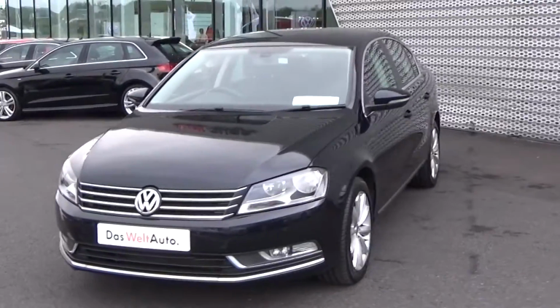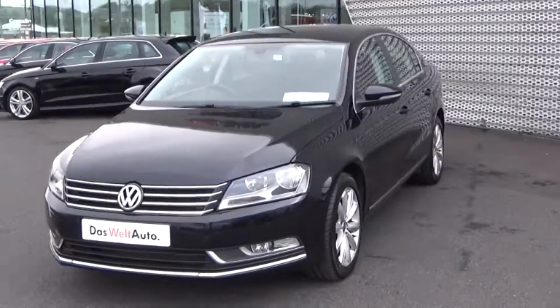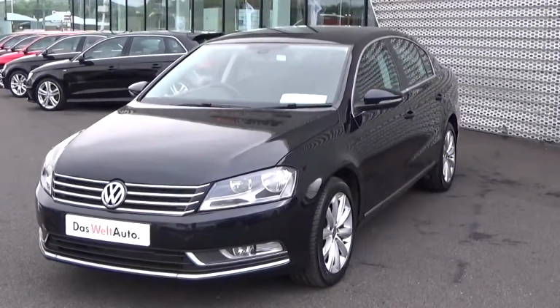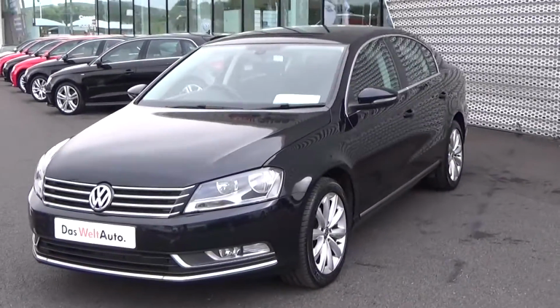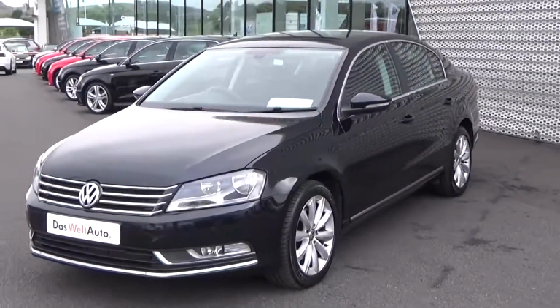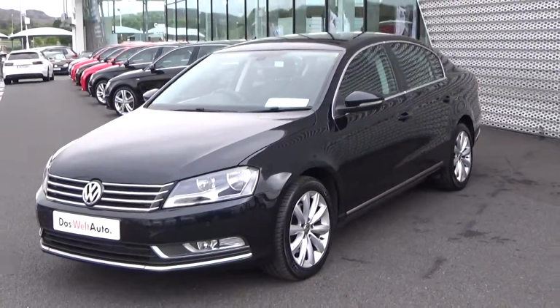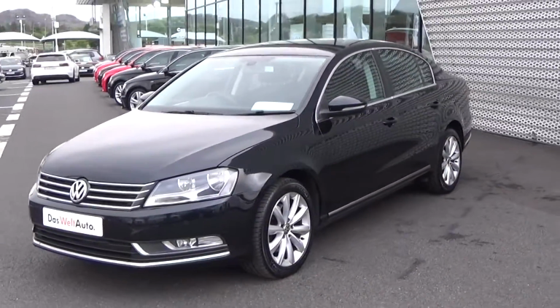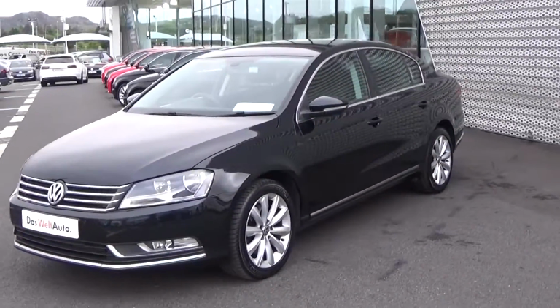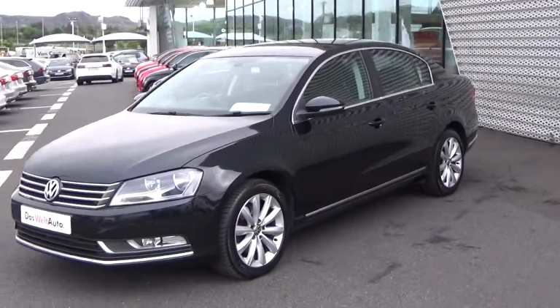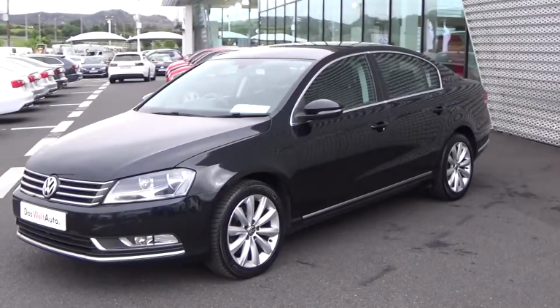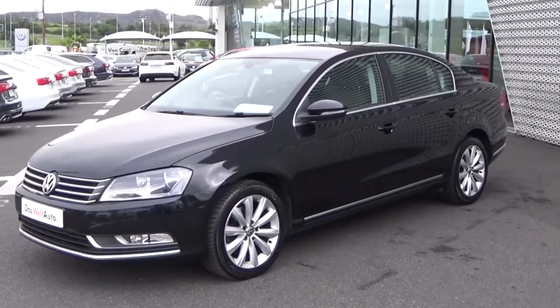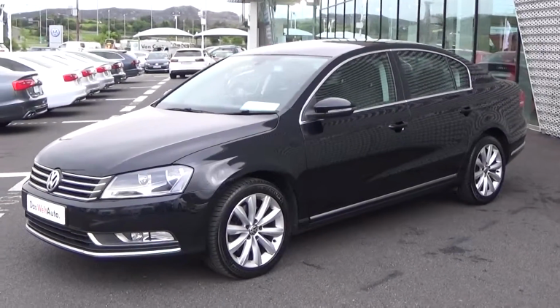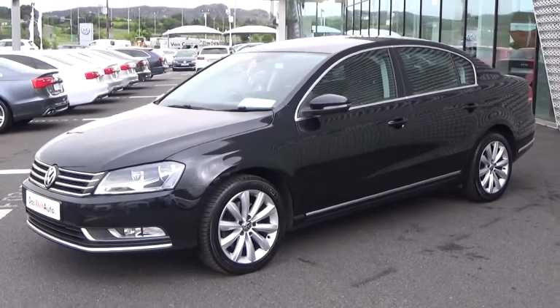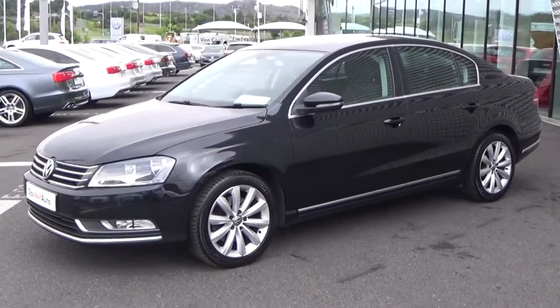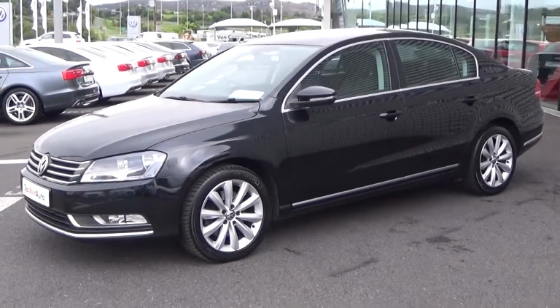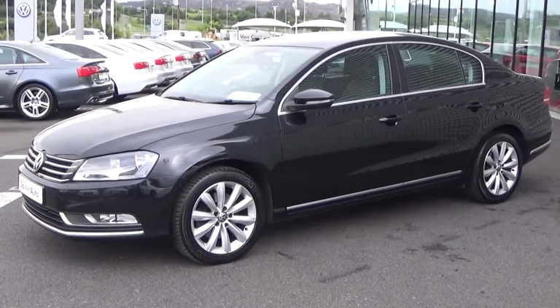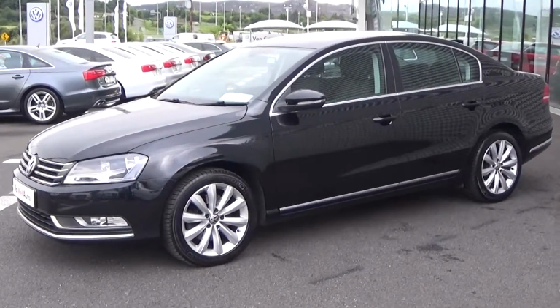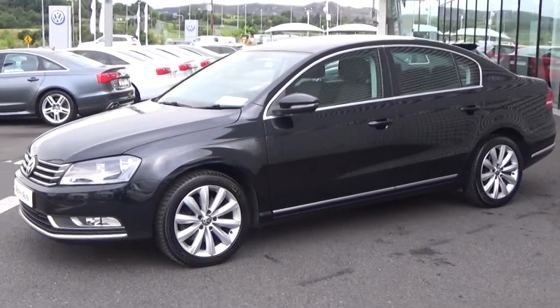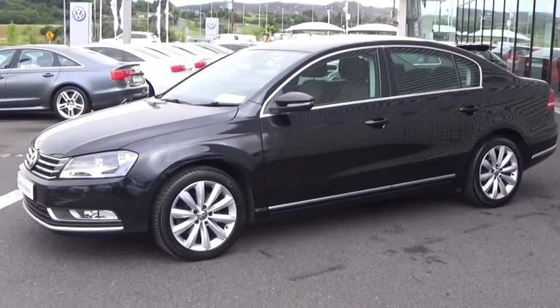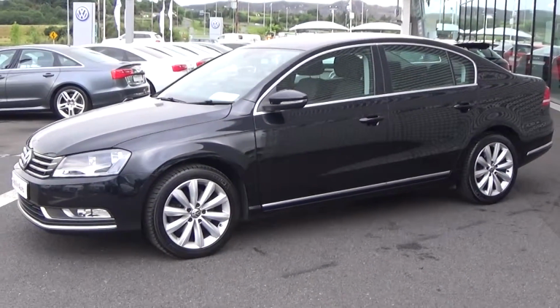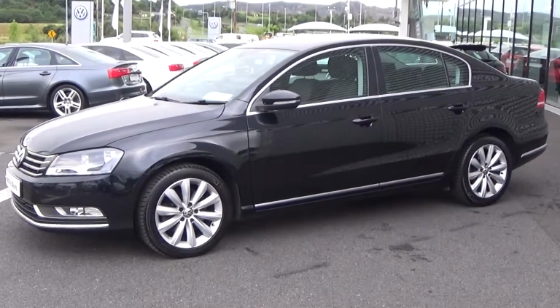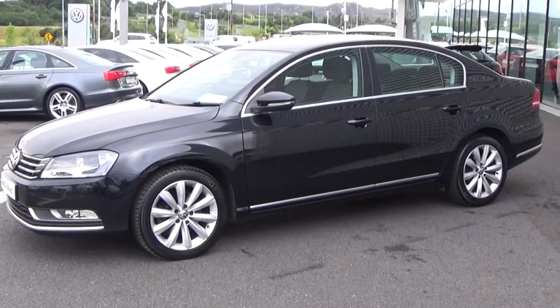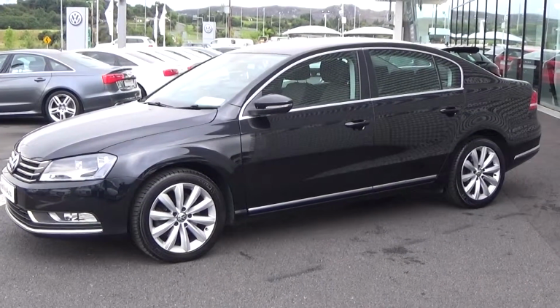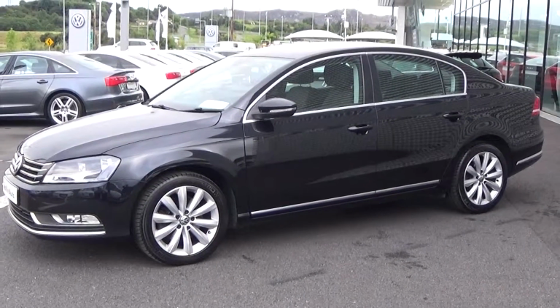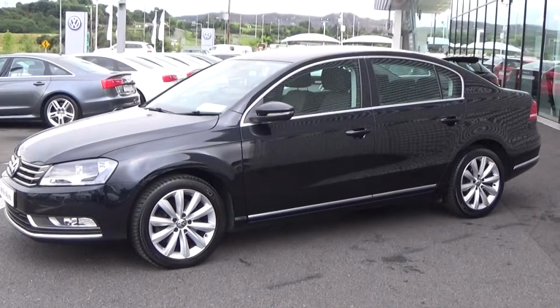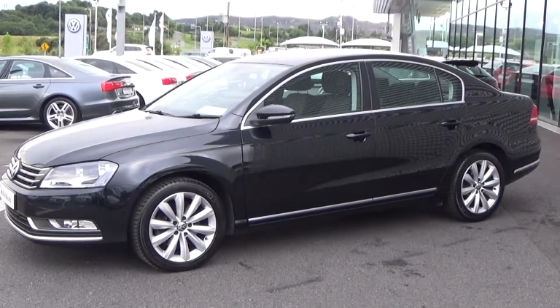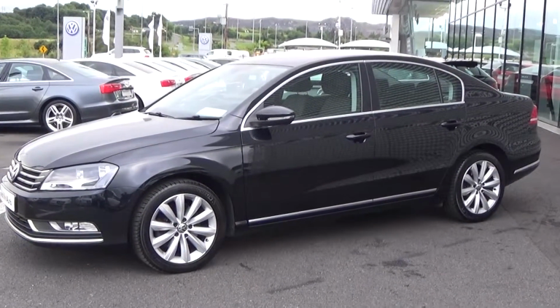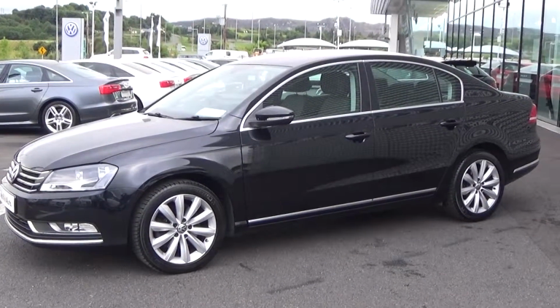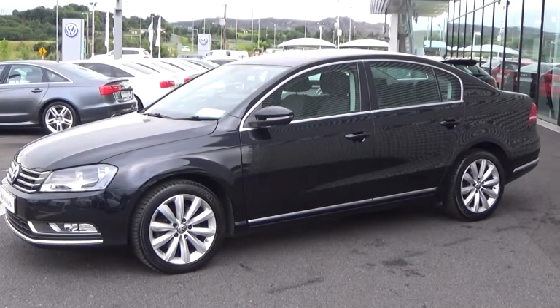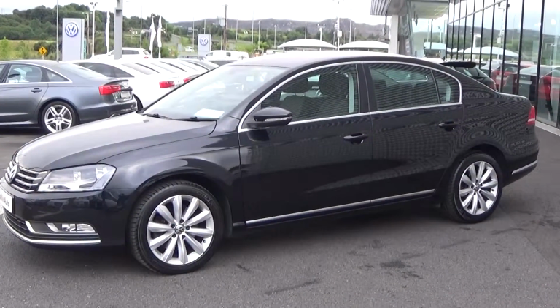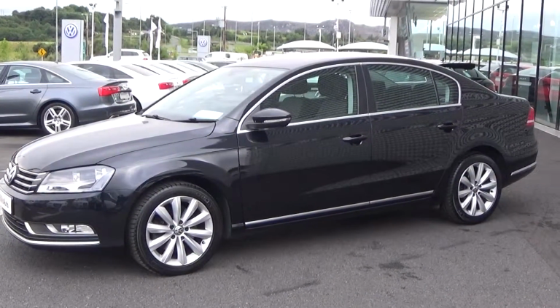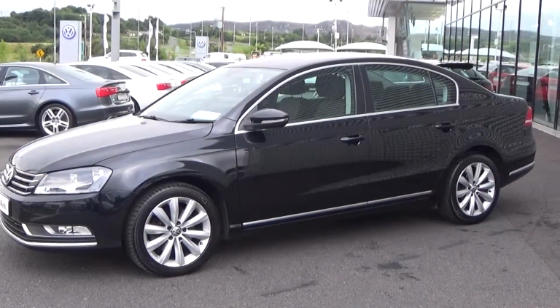Making our way around to the side profile, this Volkswagen Passat Highline model is sat on 17-inch multi-spoke alloys, colour-coded electric heated wing mirrors with LED indicators built in, again for additional safety. Note the chrome trim finish around the windows and again on the lower sill.